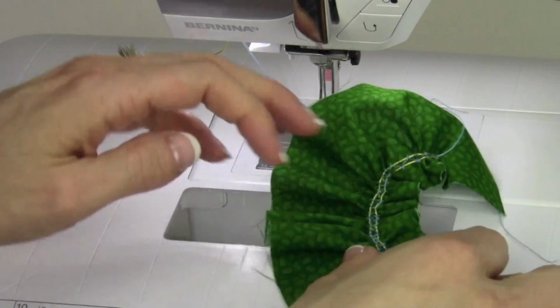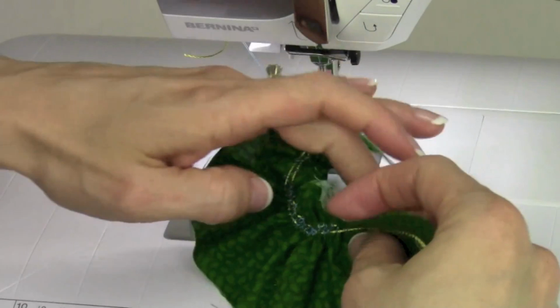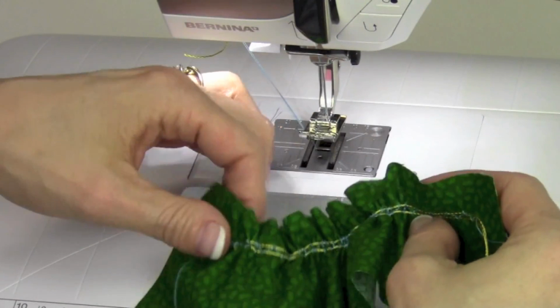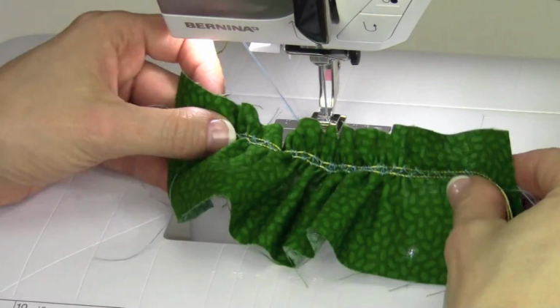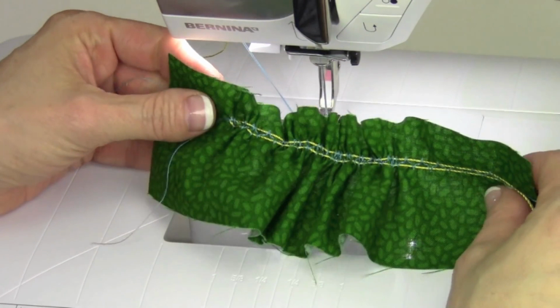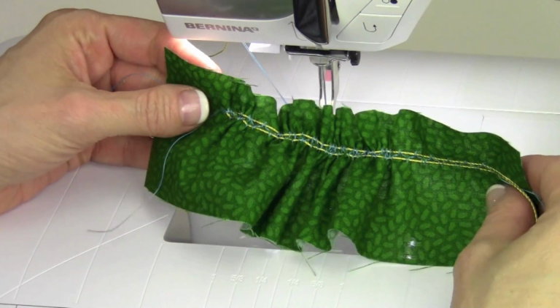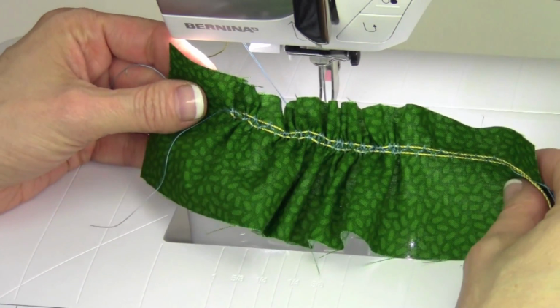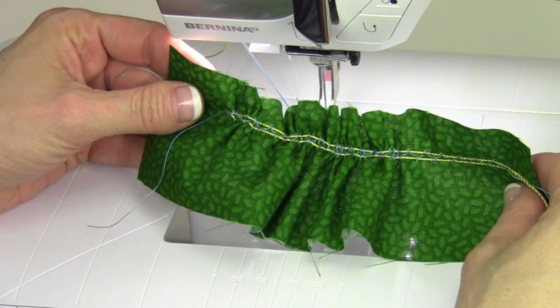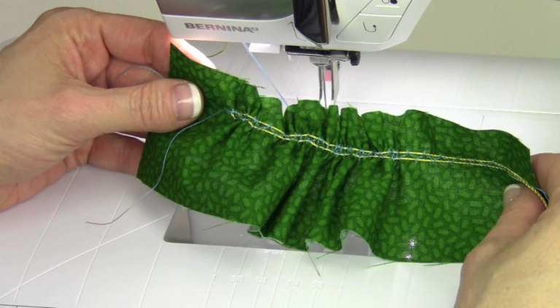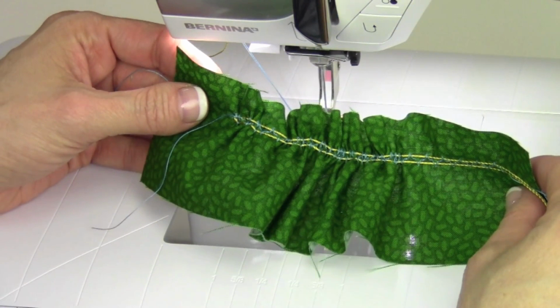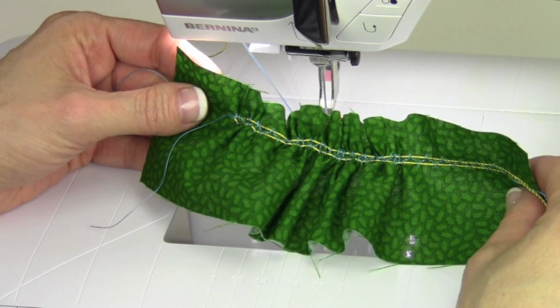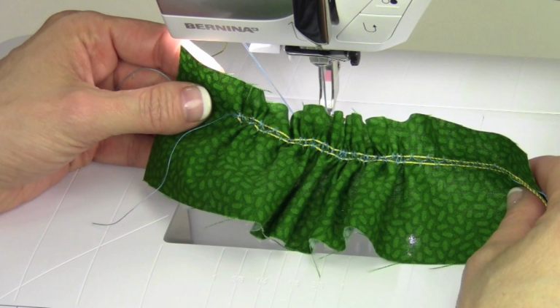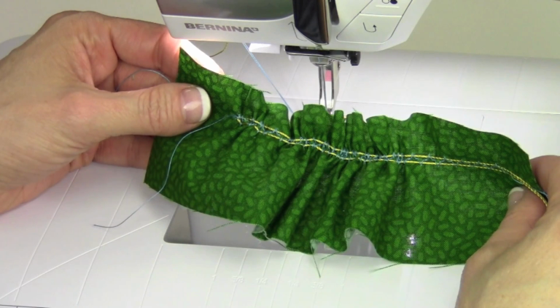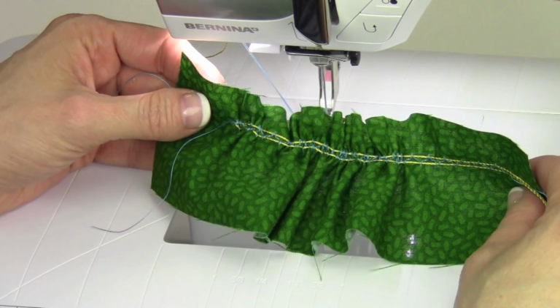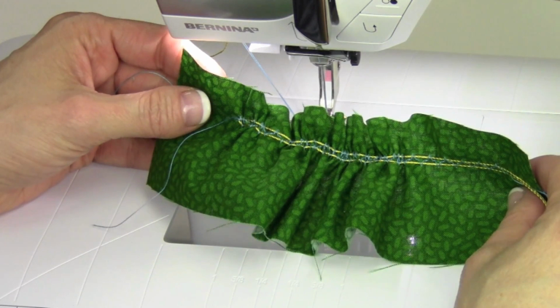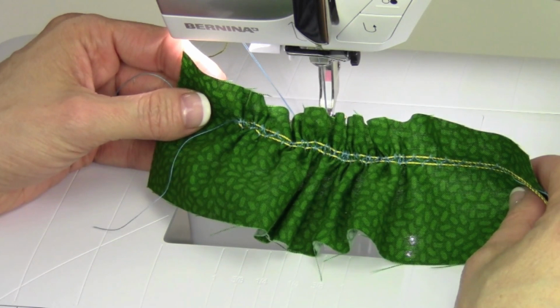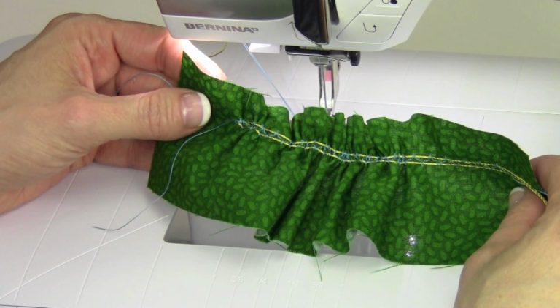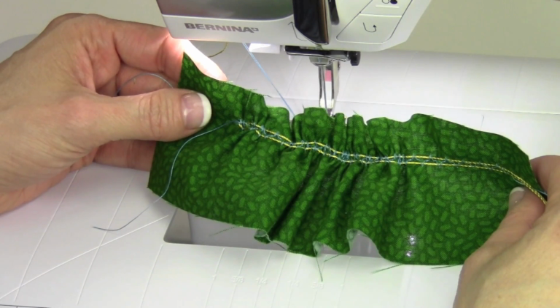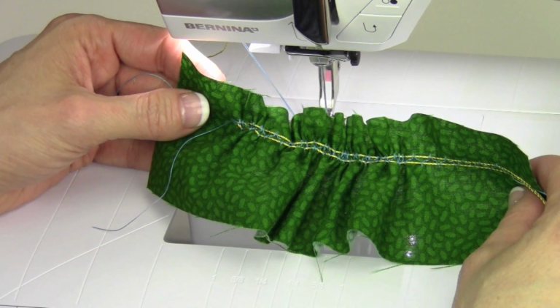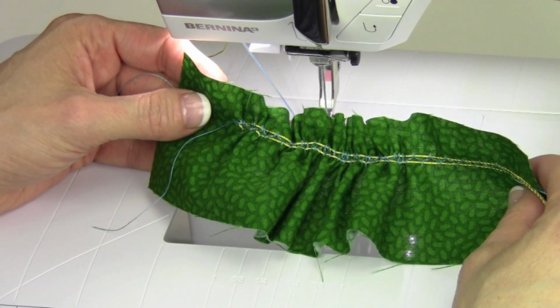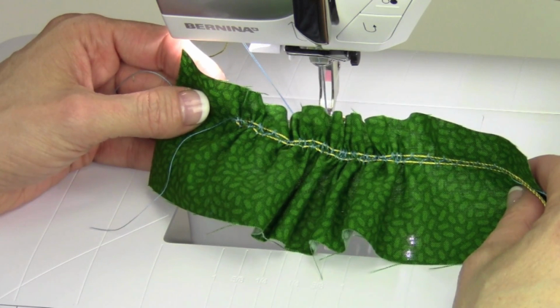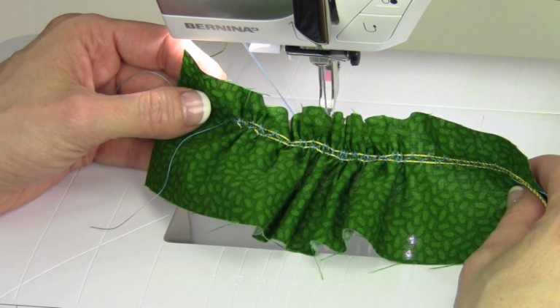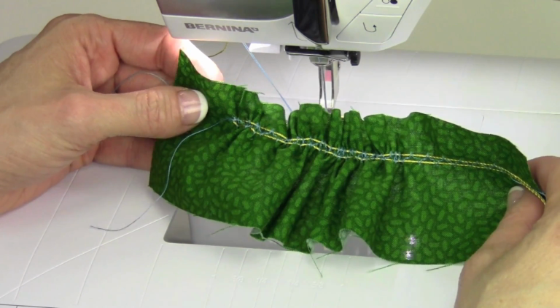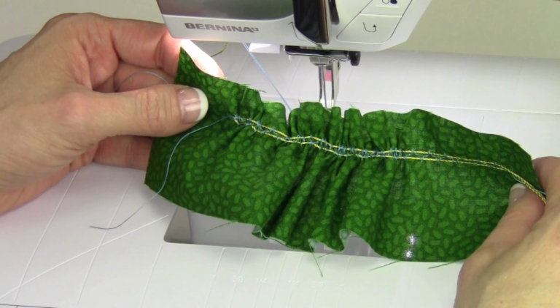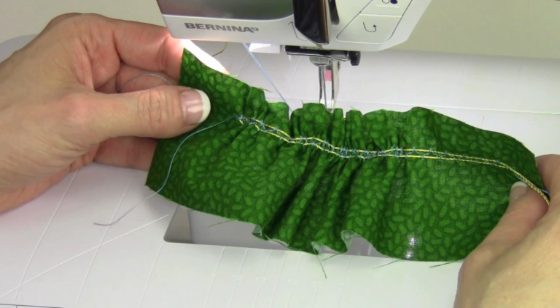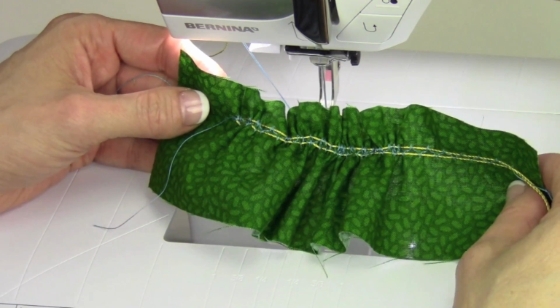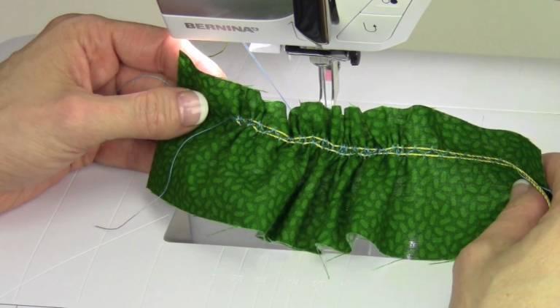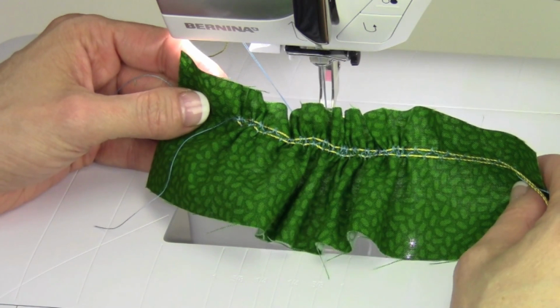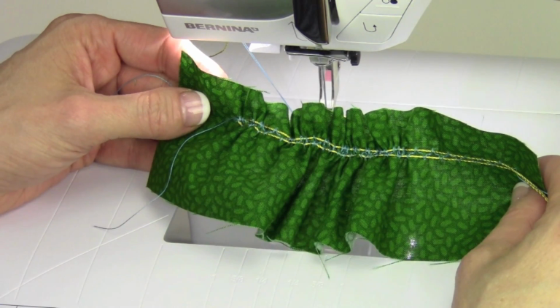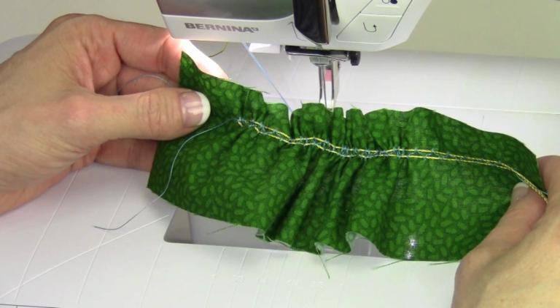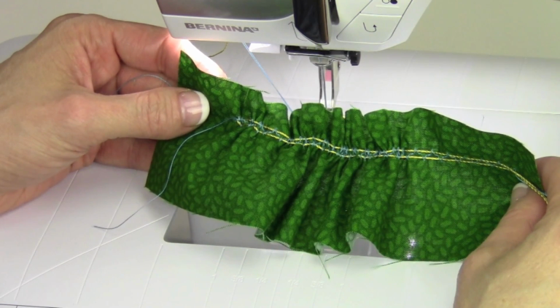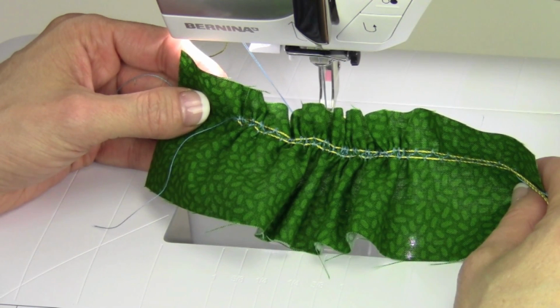I enjoy using a Bernina ruffler or a Bernina gathering foot number 16, and you can watch our videos on those feet to see how much easier it is. But if you don't have those feet, the gathering stitch is the one you want to use.